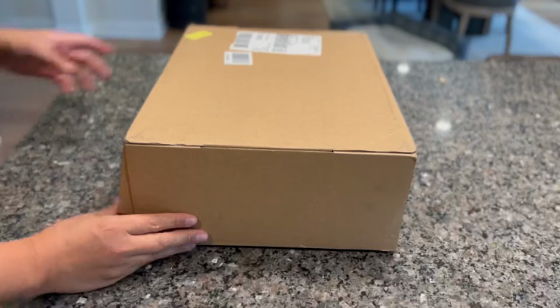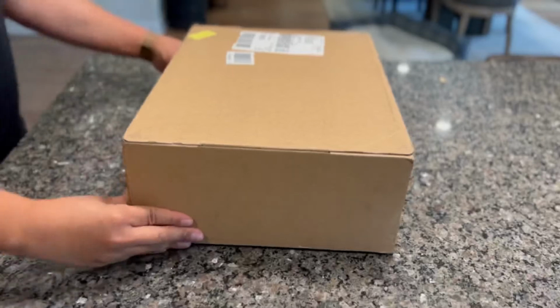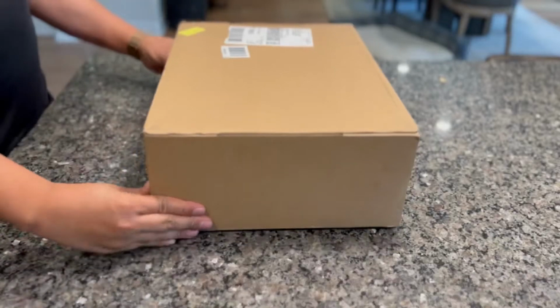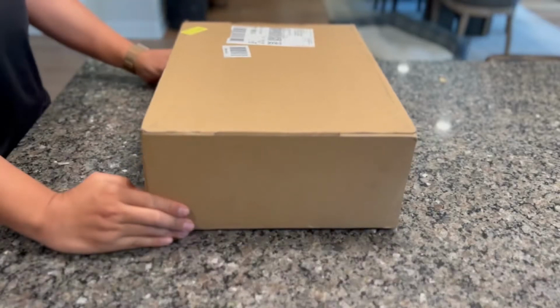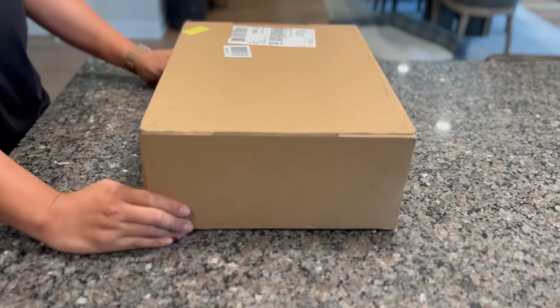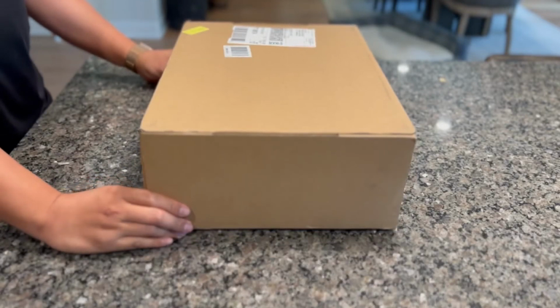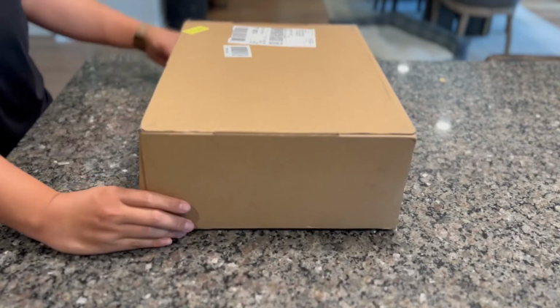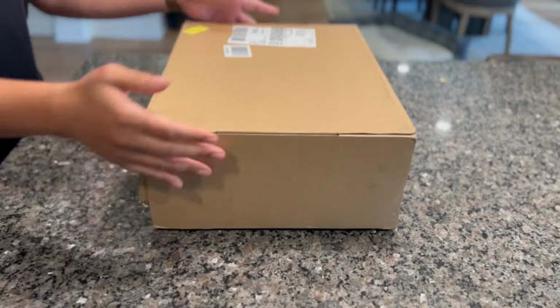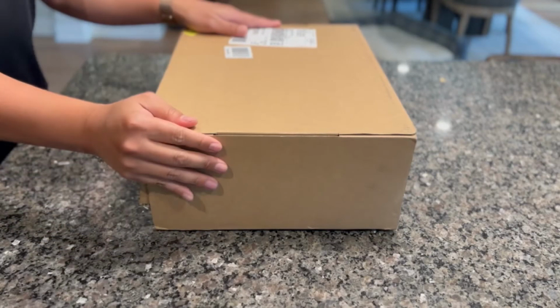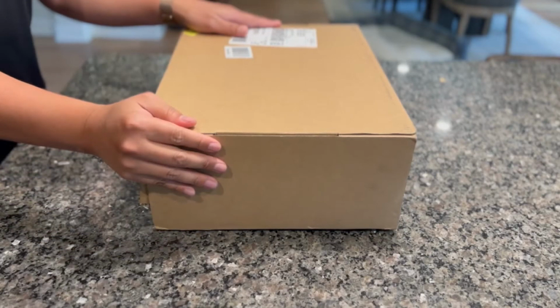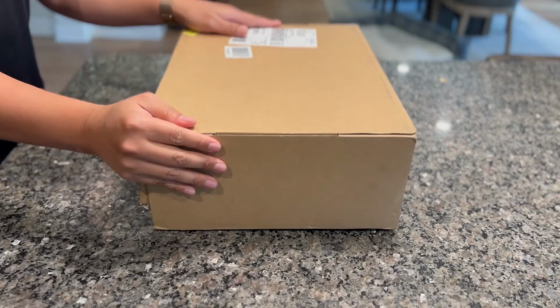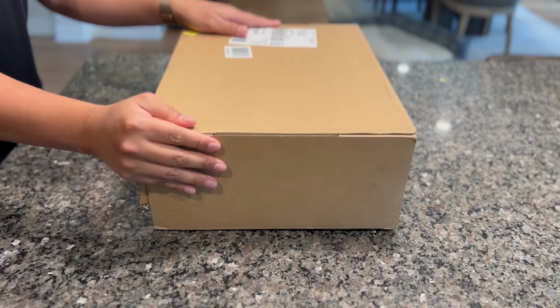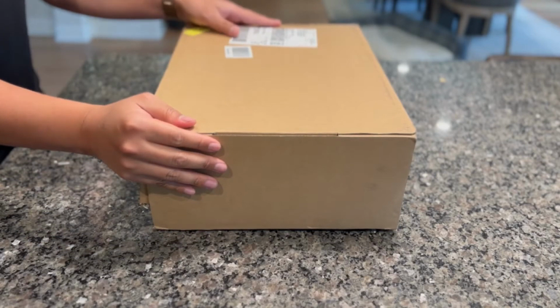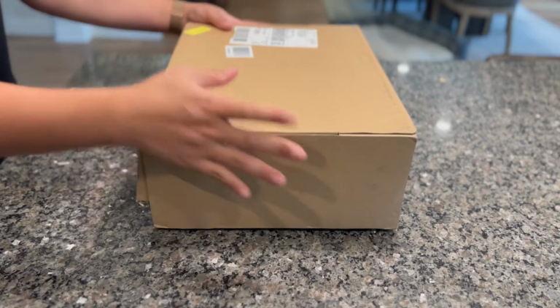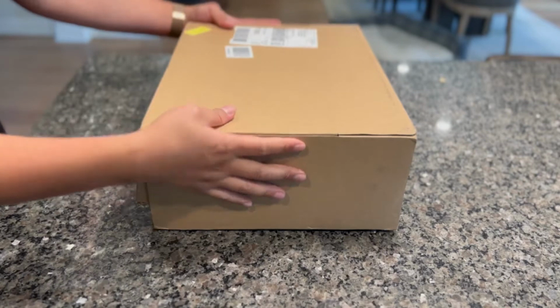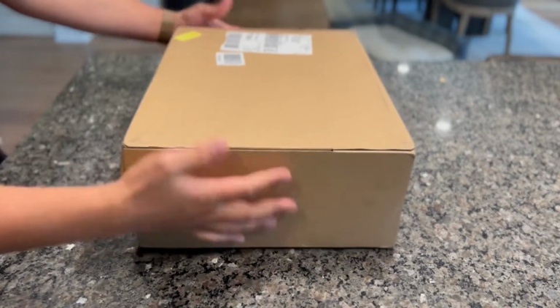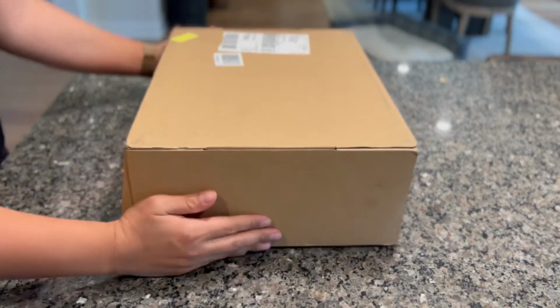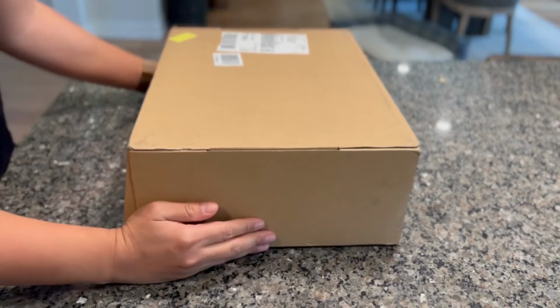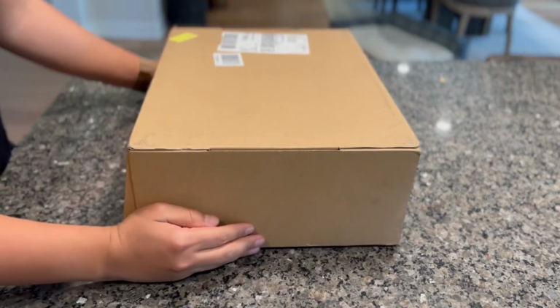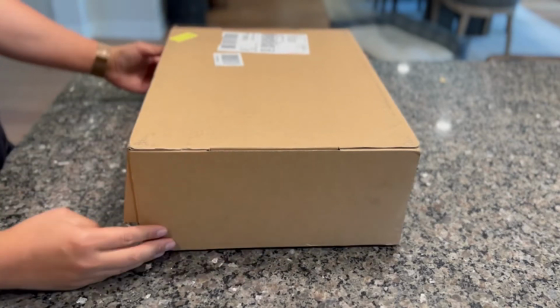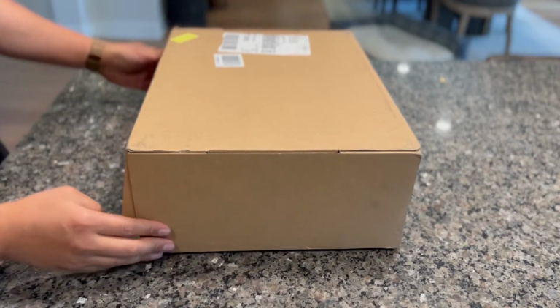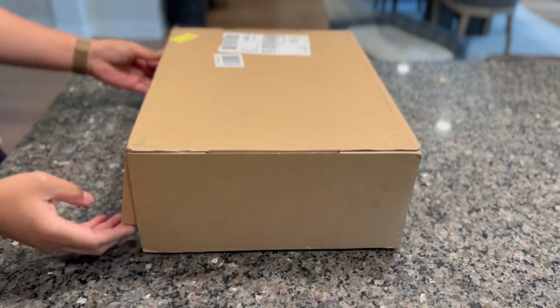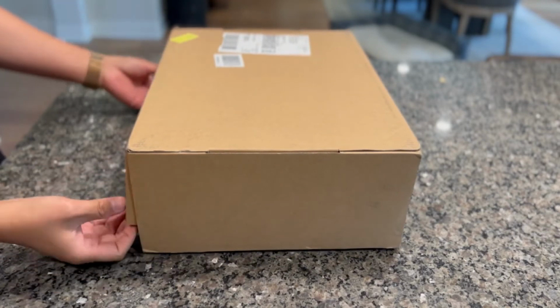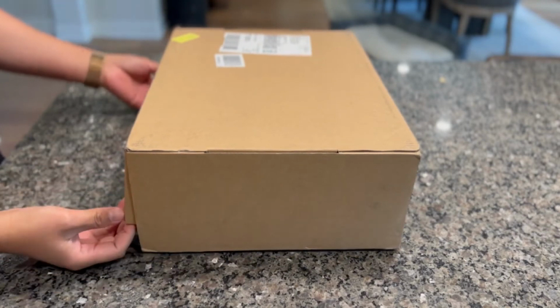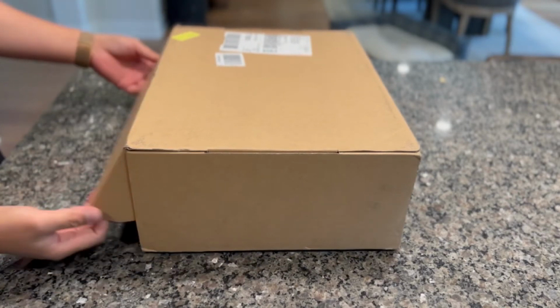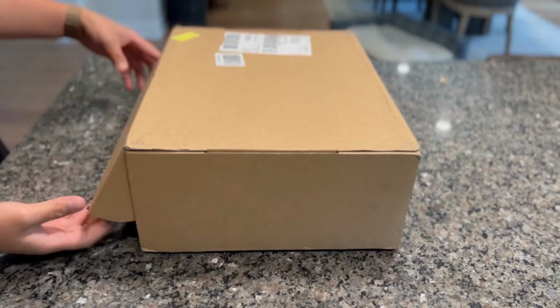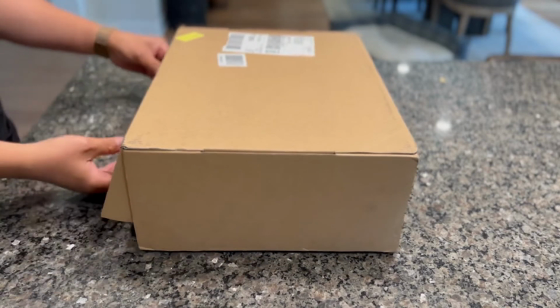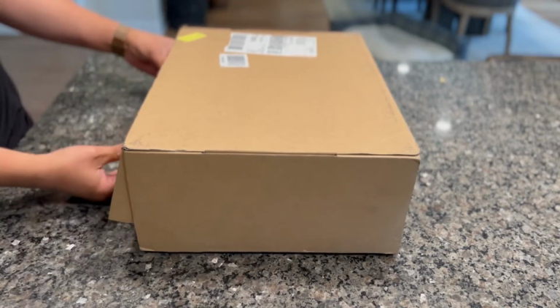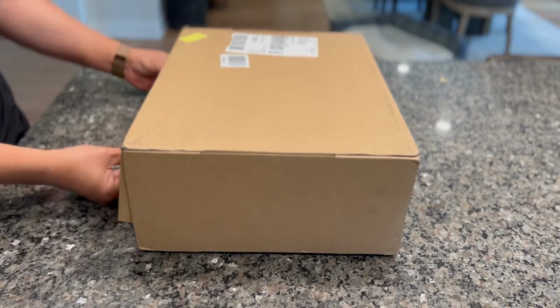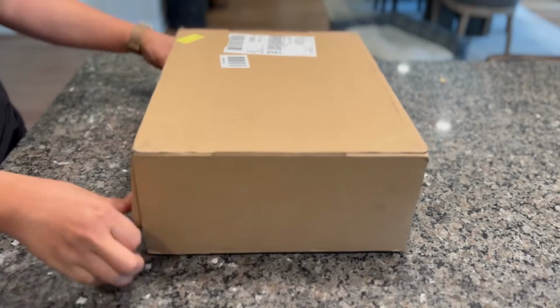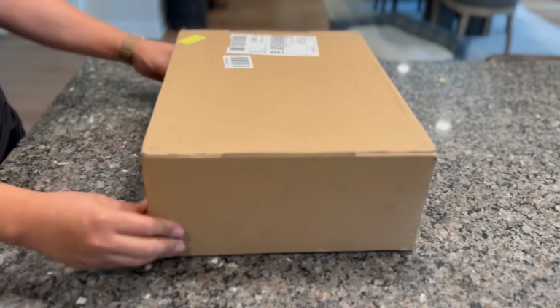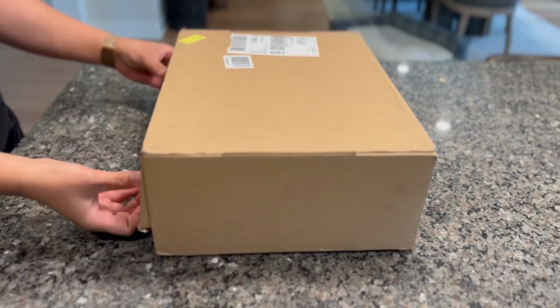Hey guys, it's Ryabotkansu Jara. Welcome to my channel. So today's video, I'm going to unbox and share with you guys what I got from the new delivery today. So let's do the unboxing guys.